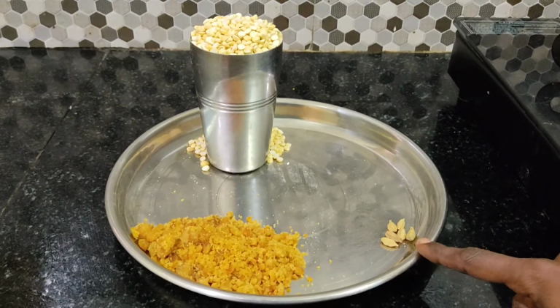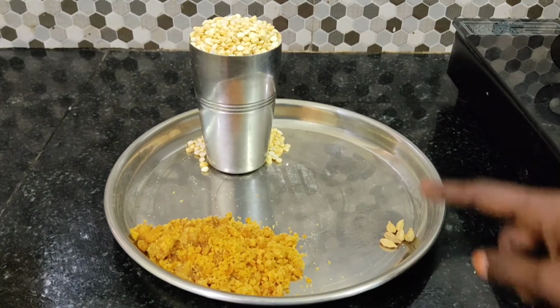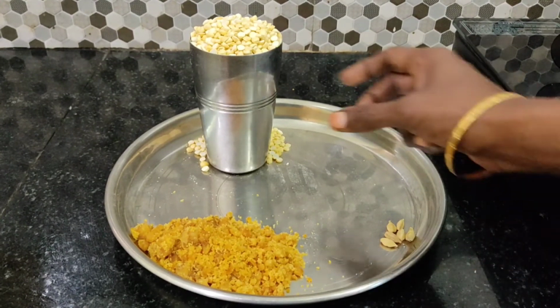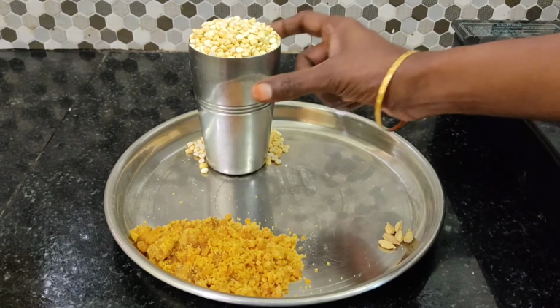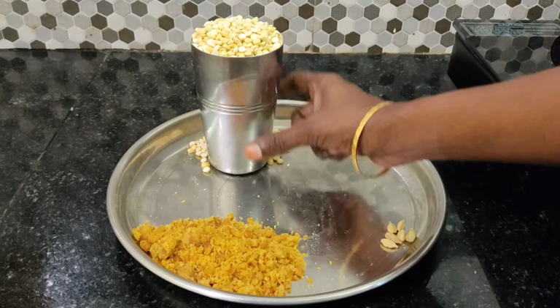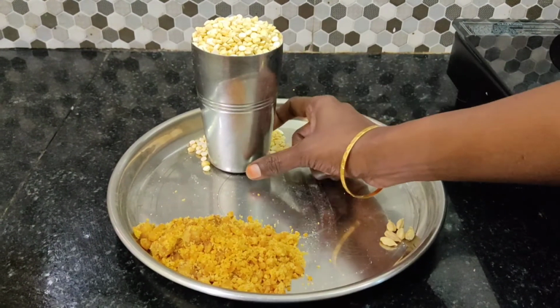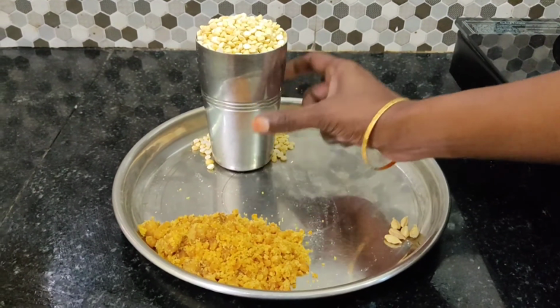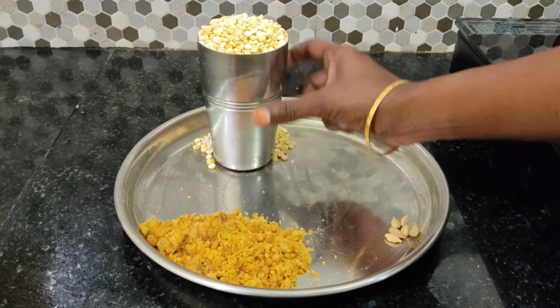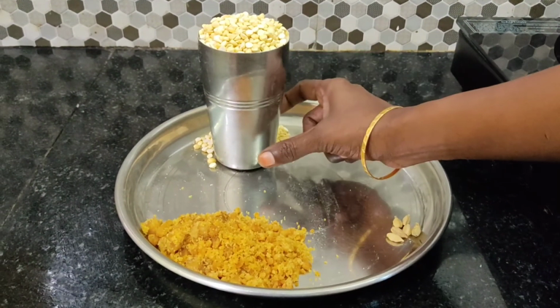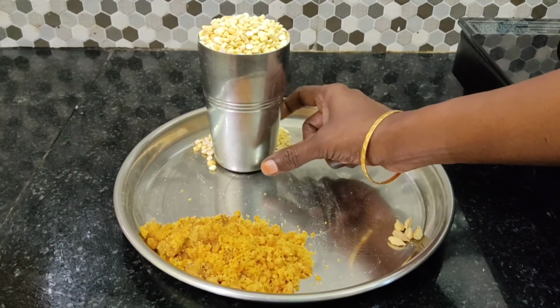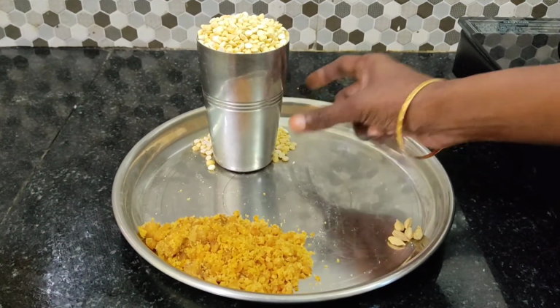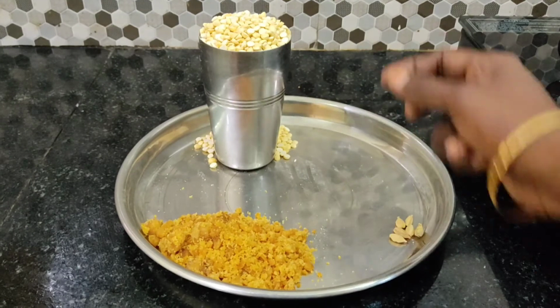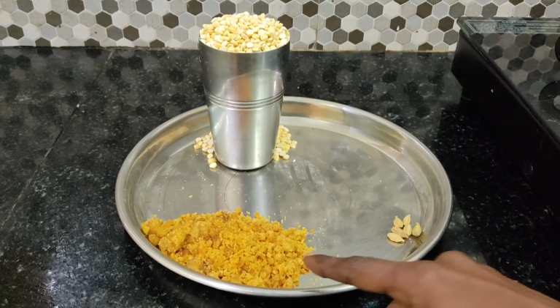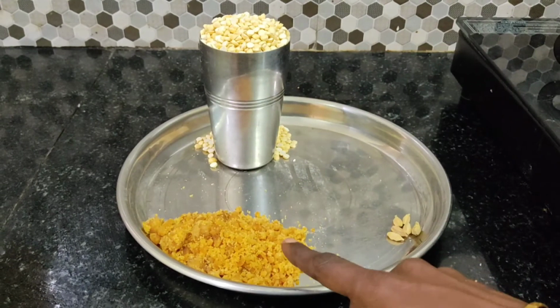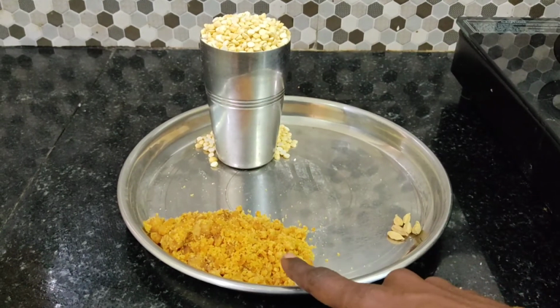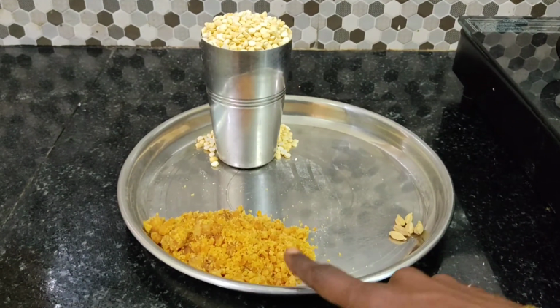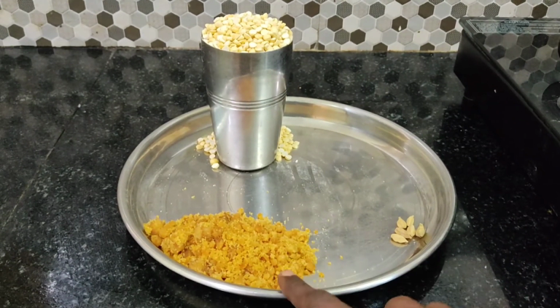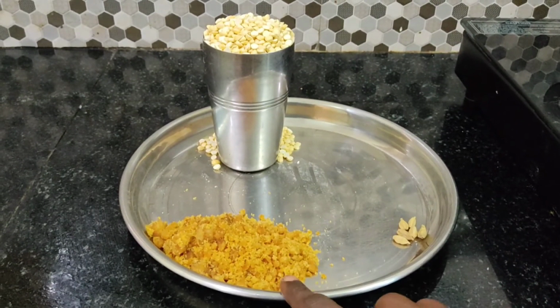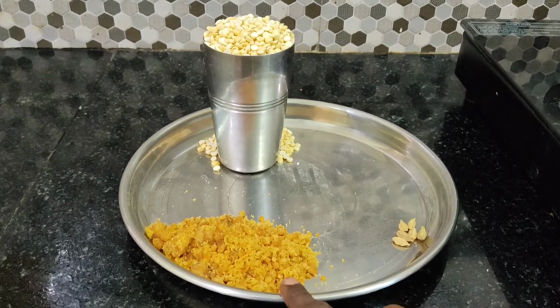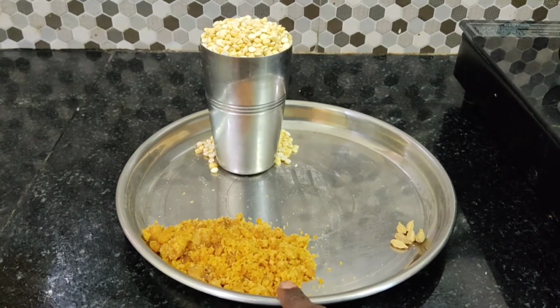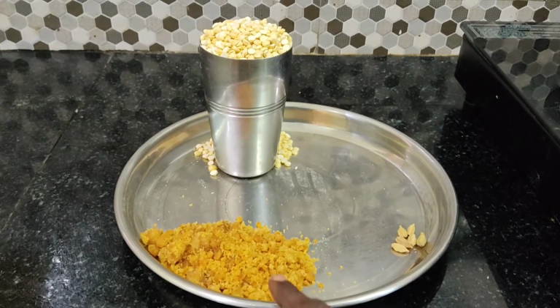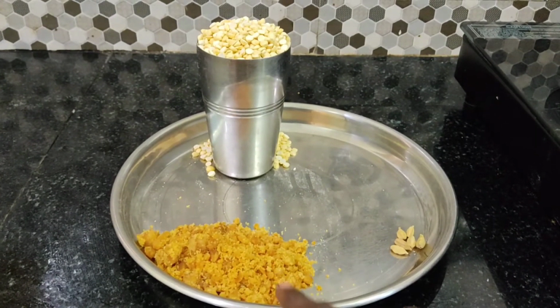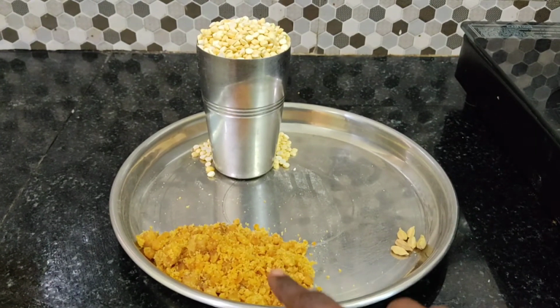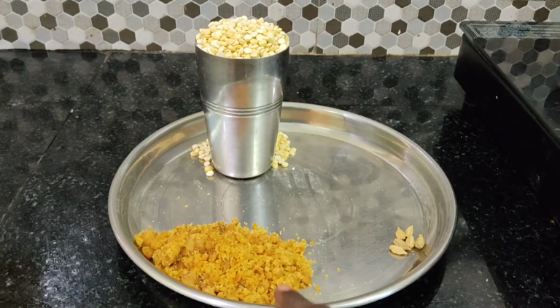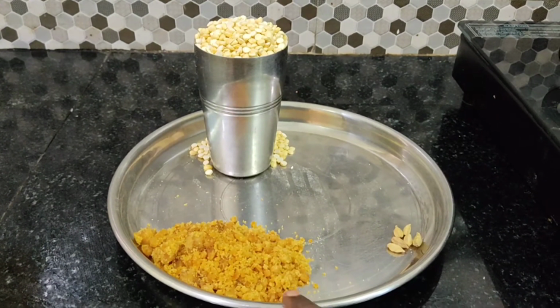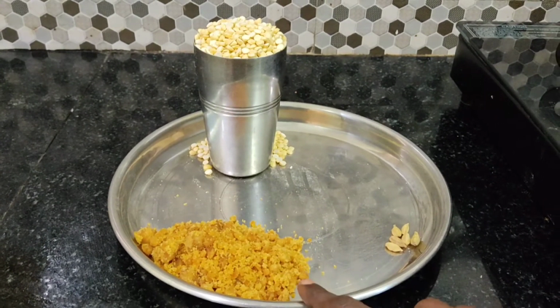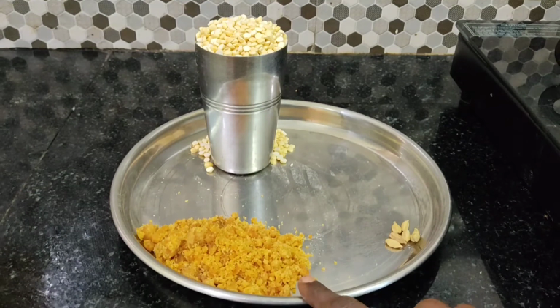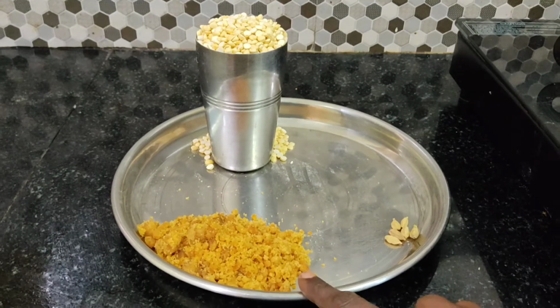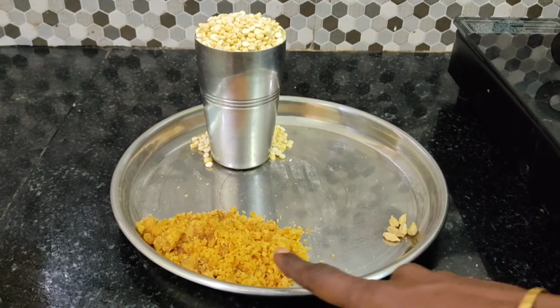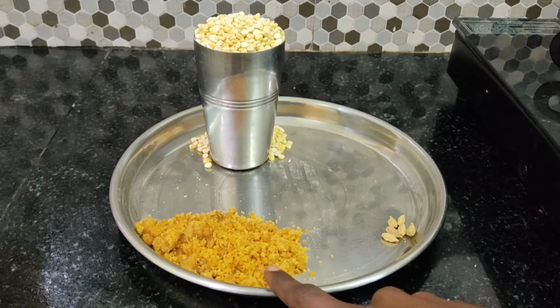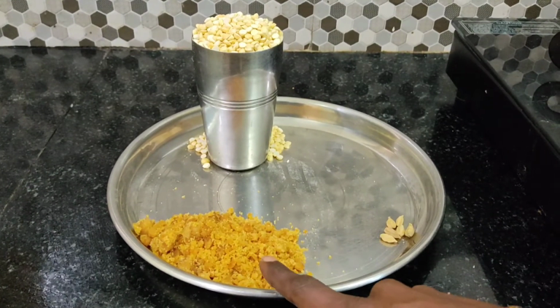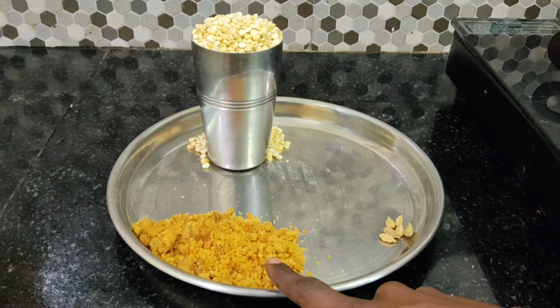We are going to use a tumbler in this recipe.